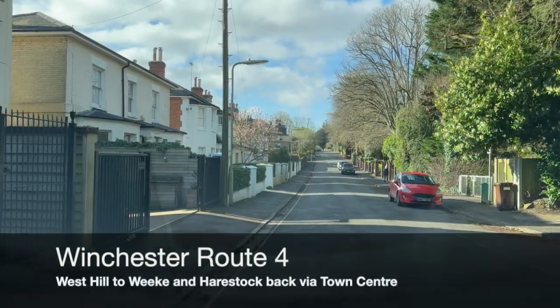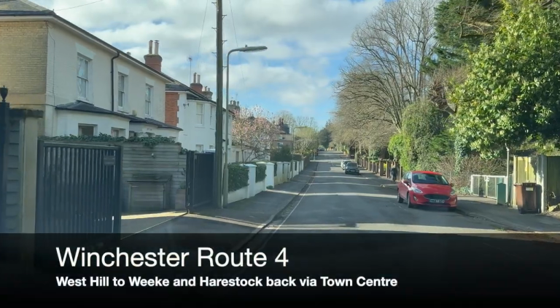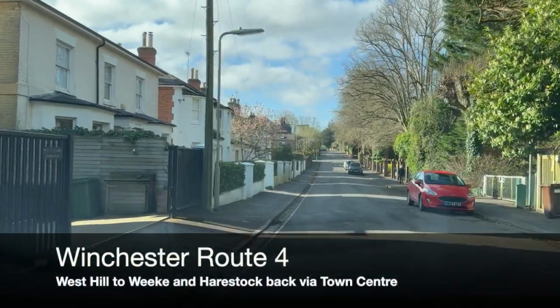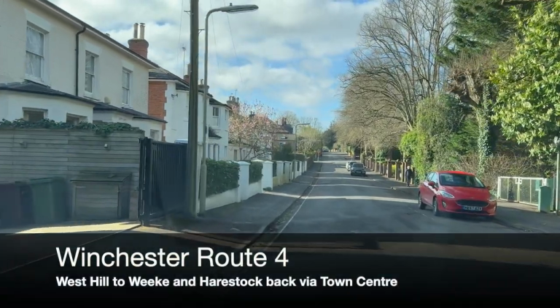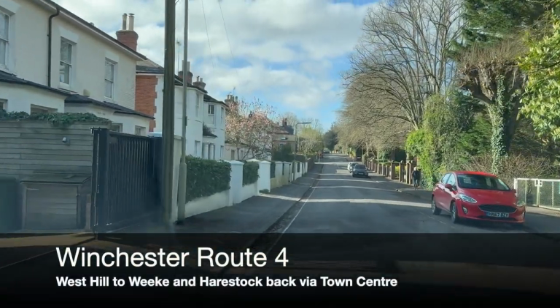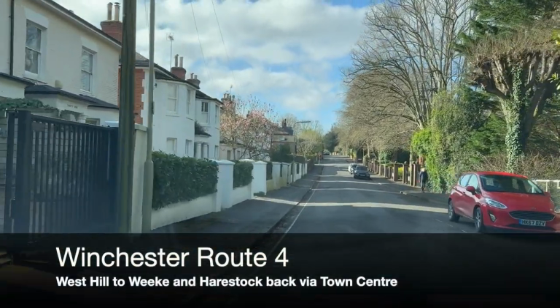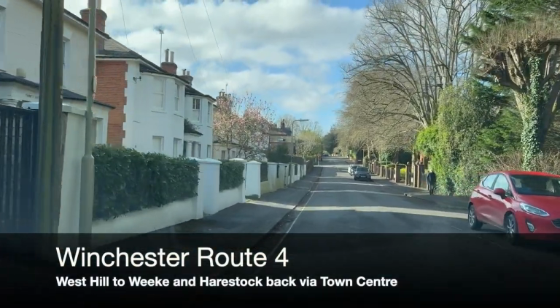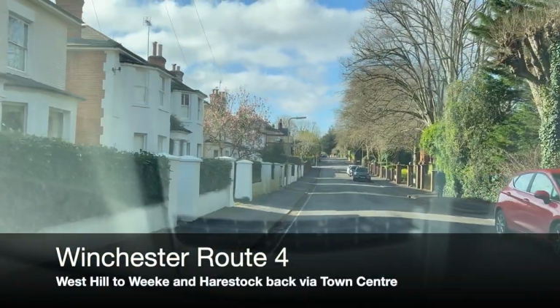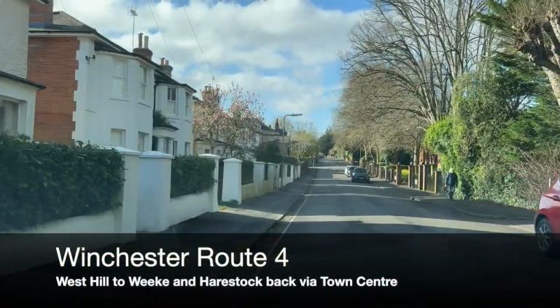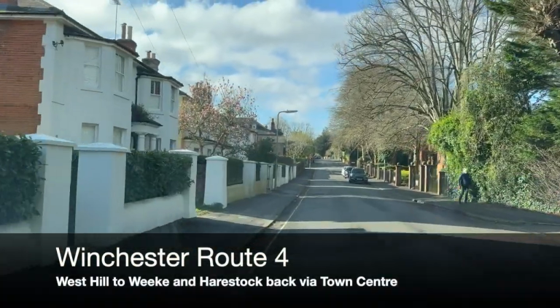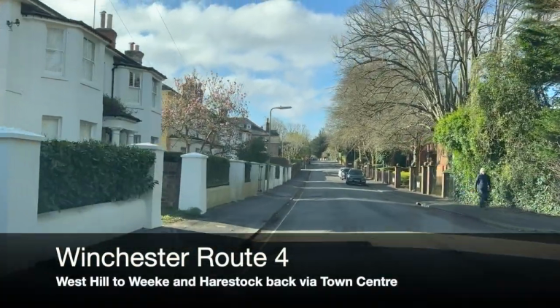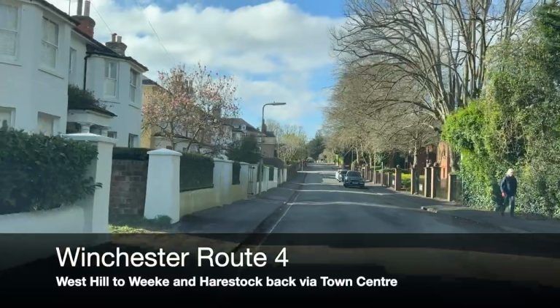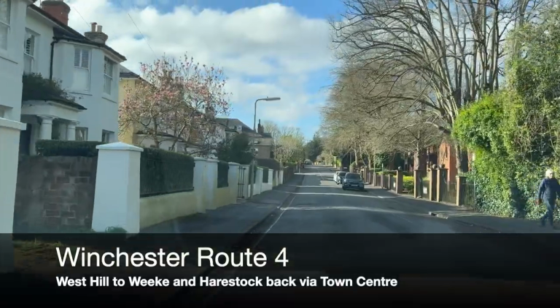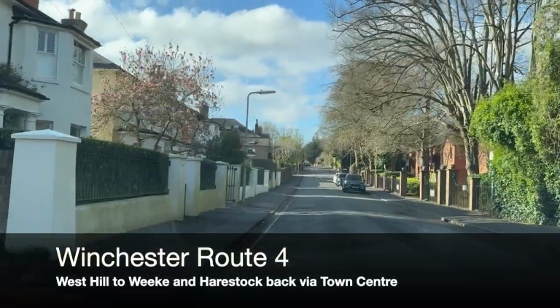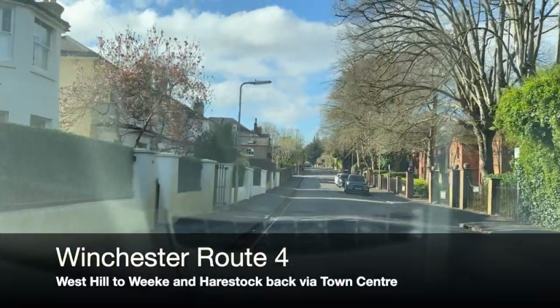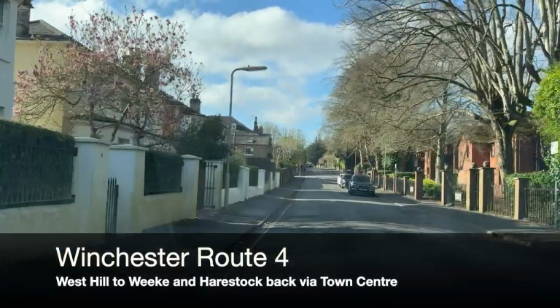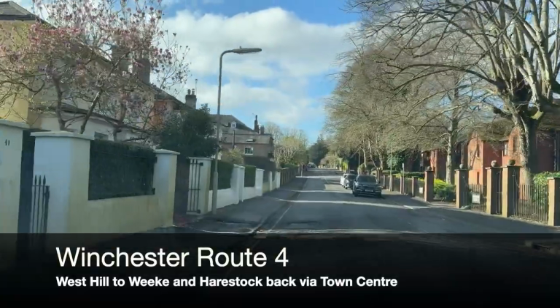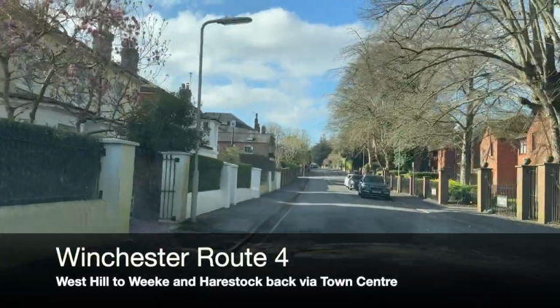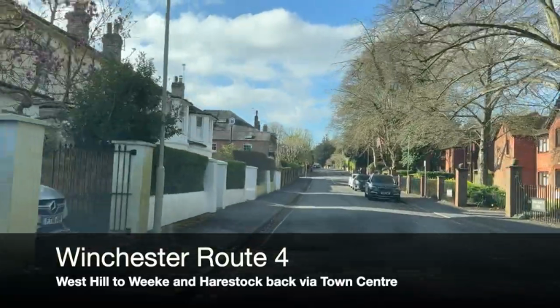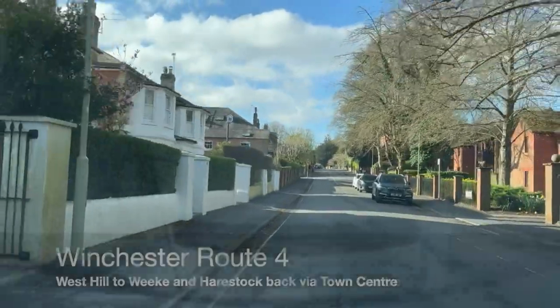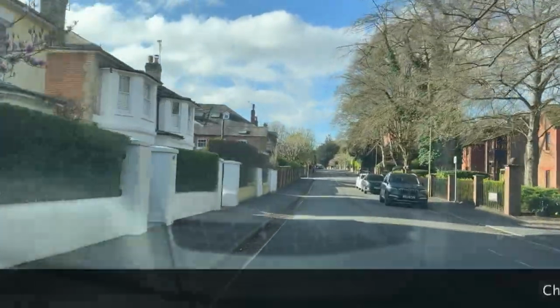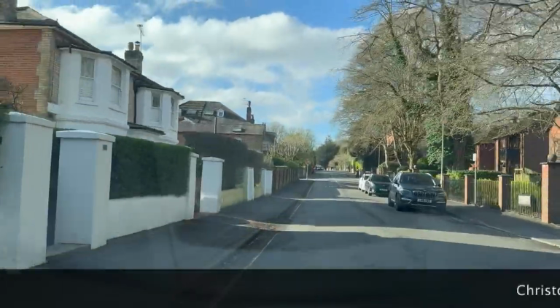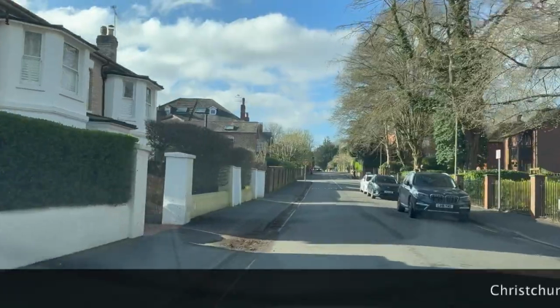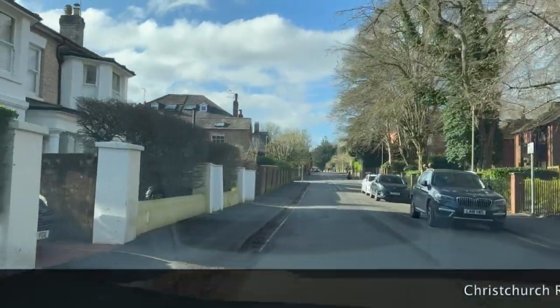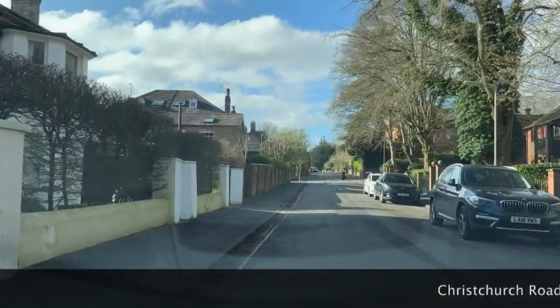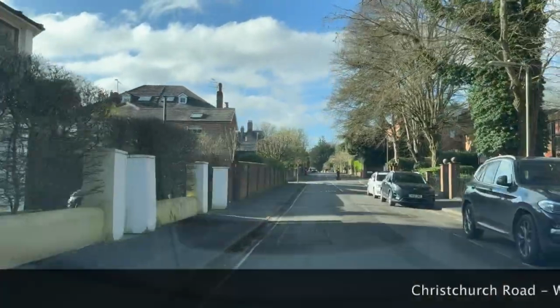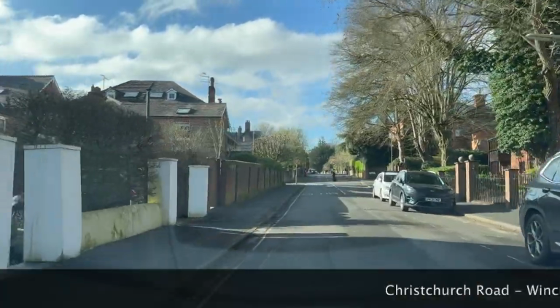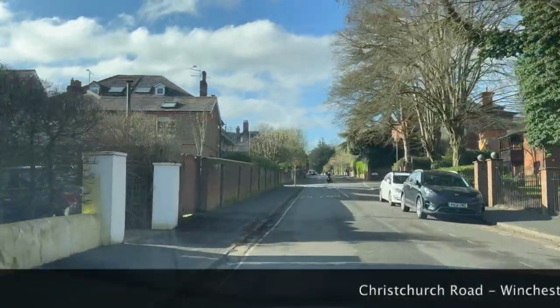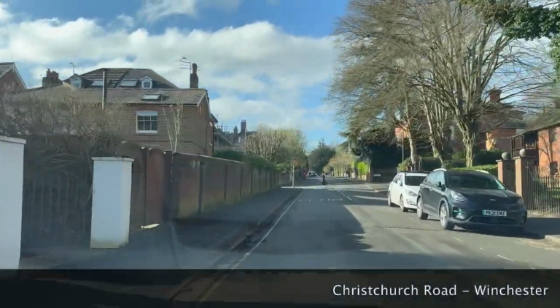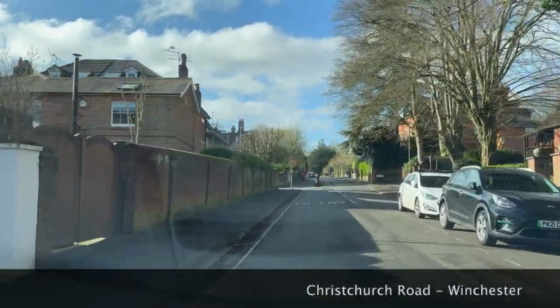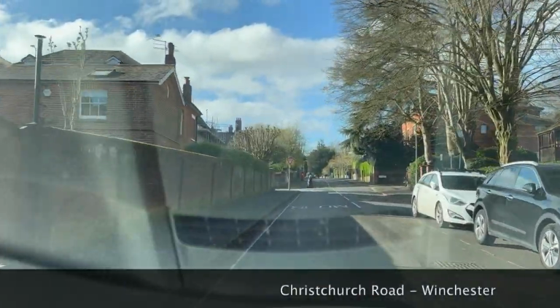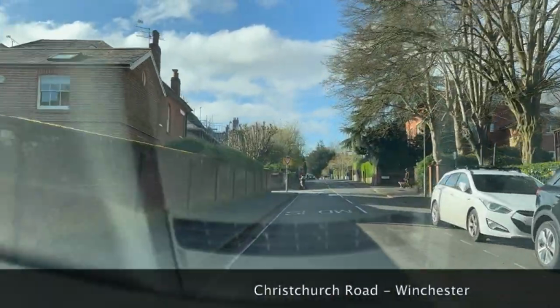Hi guys, welcome to the channel. We're here at Winchester Test Centre — it's just there on the right-hand side by those white railings. We're going to do another route for you this morning. Hopefully you've been watching the series, so you should have a good idea of what Winchester's like now.